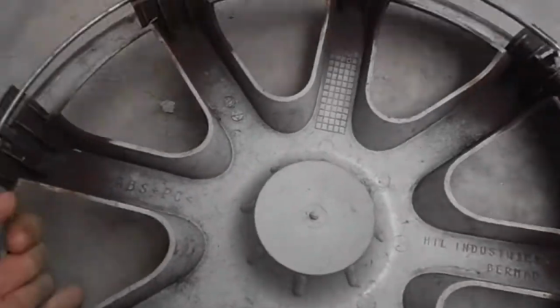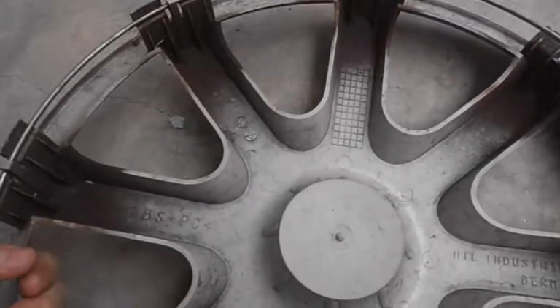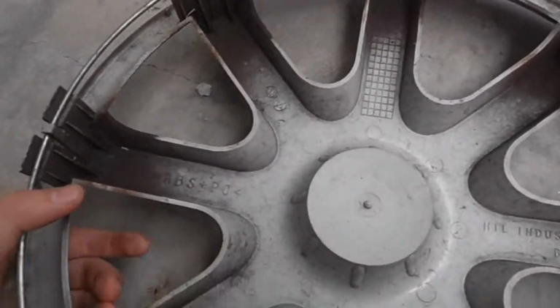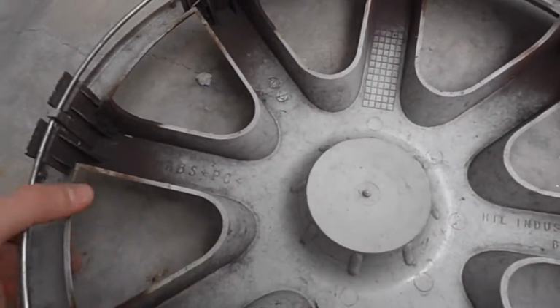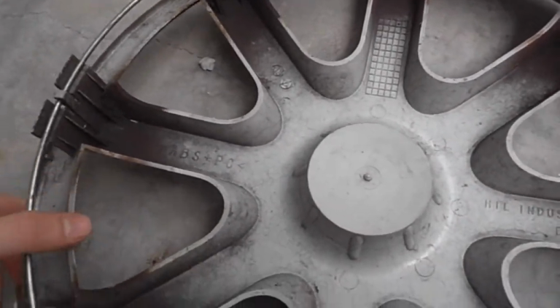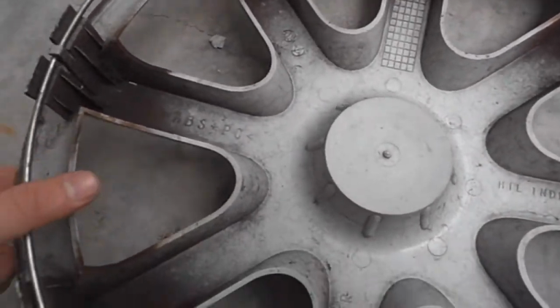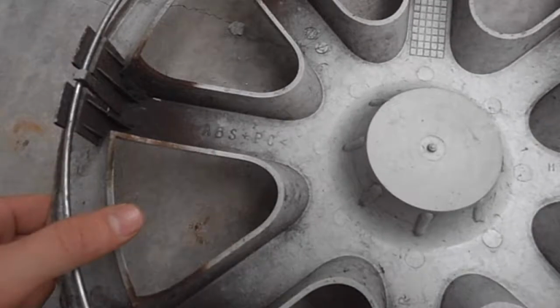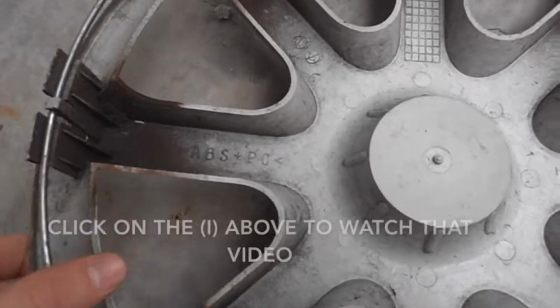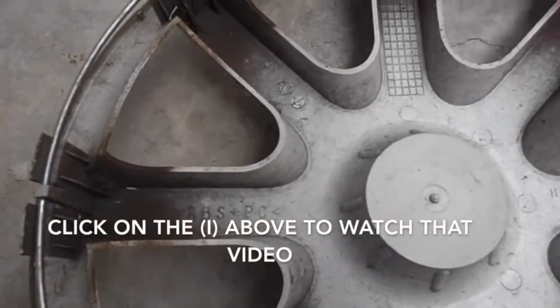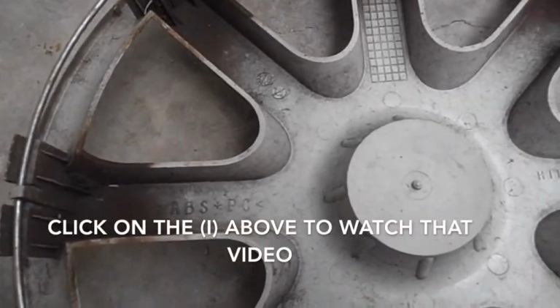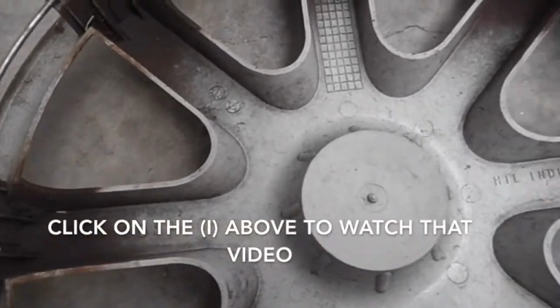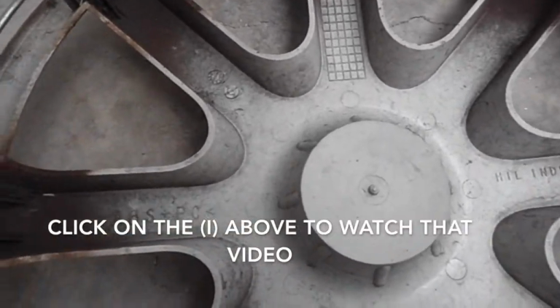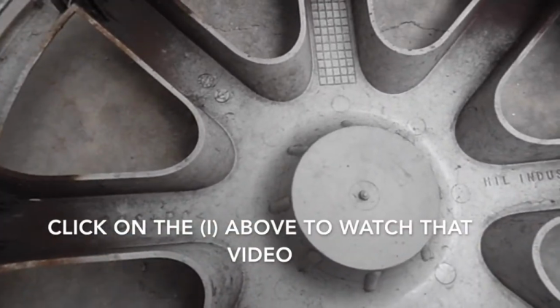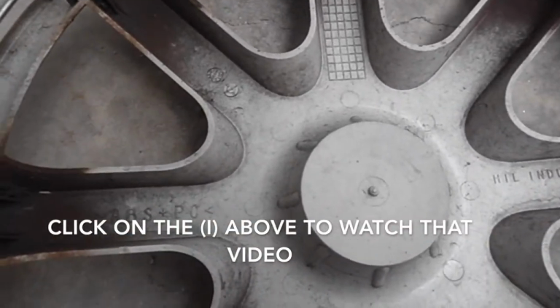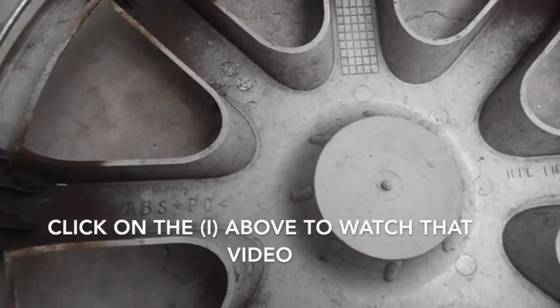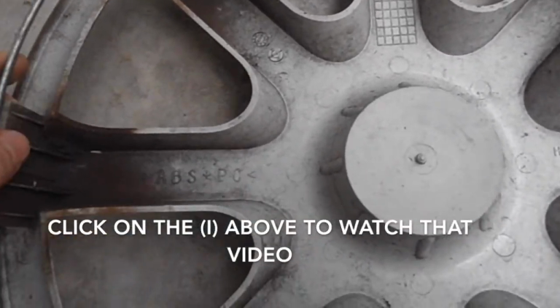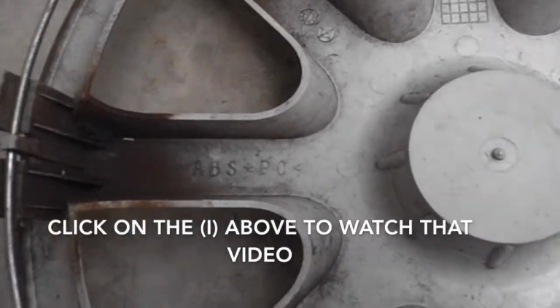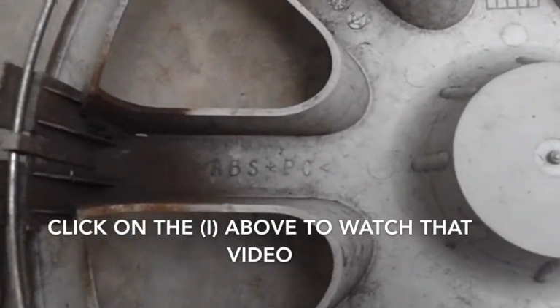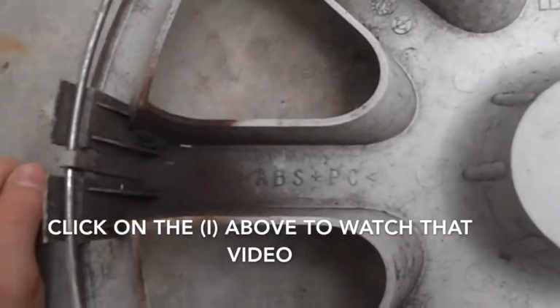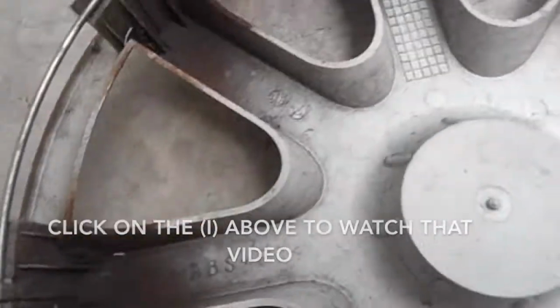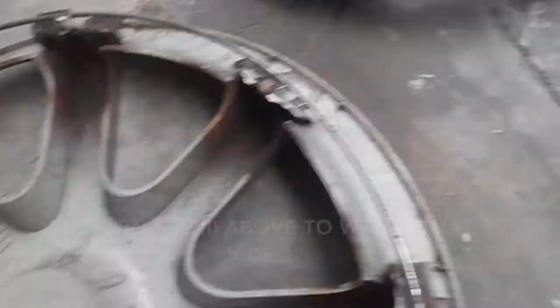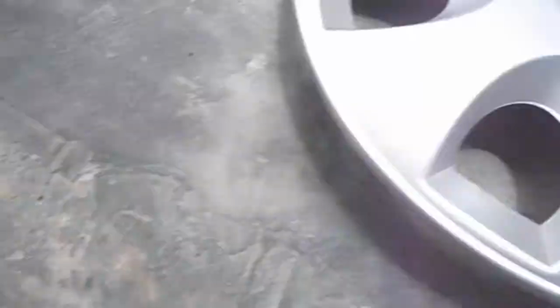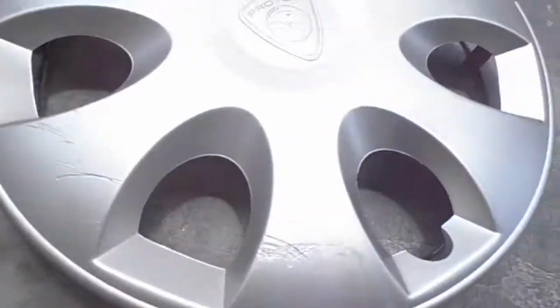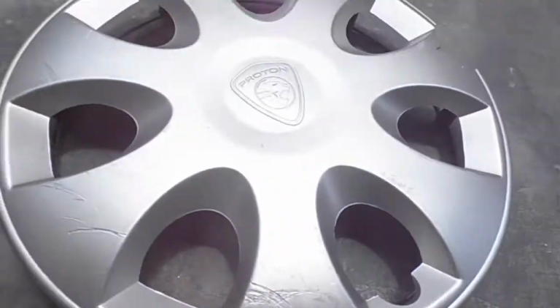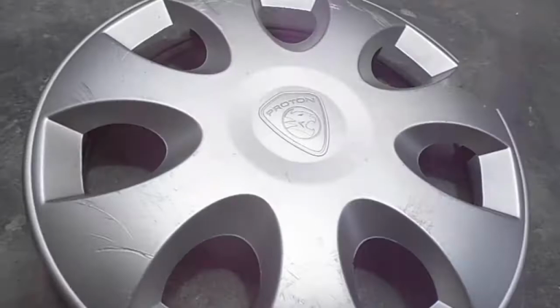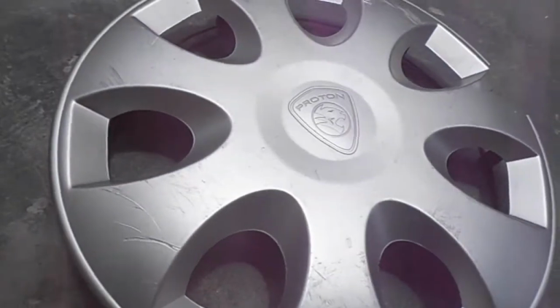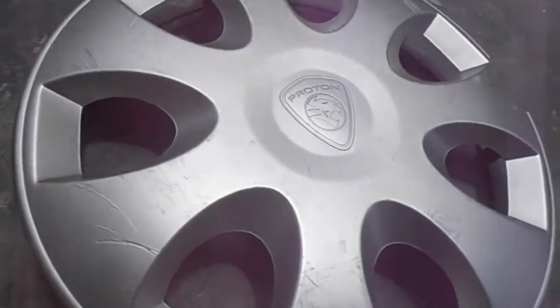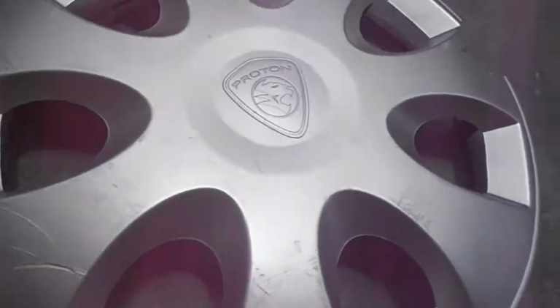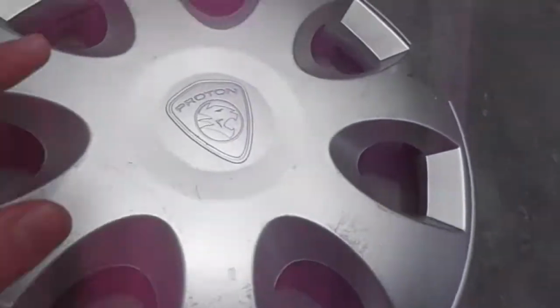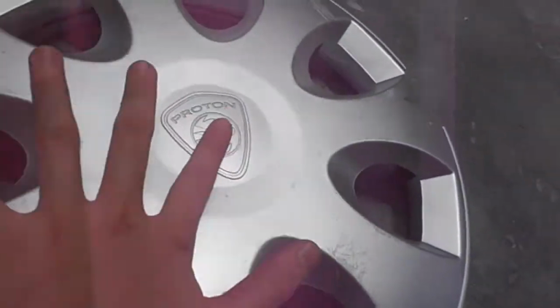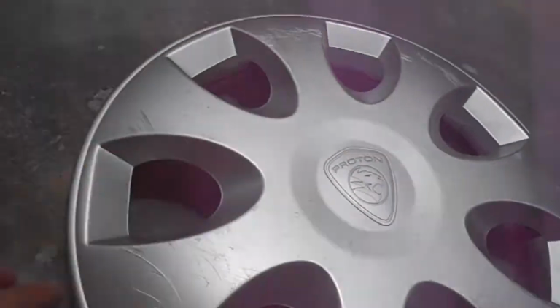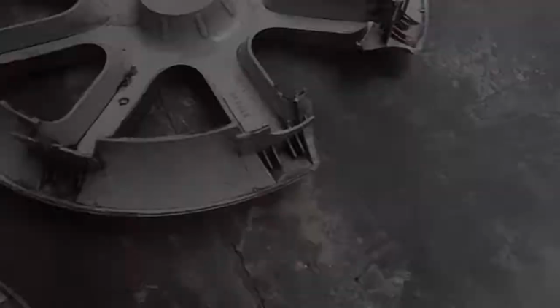You can find me retrieving that hubcap in another video. Click on the I to watch me retrieve the aftermarket Proton Saga one — the one that looked like this one. It doesn't have a badge.